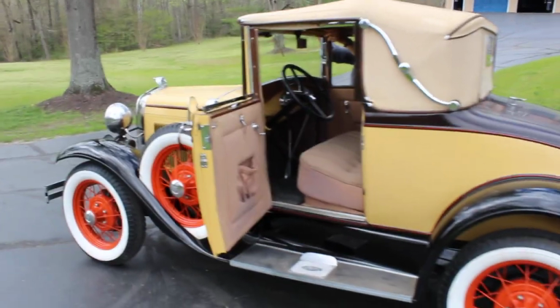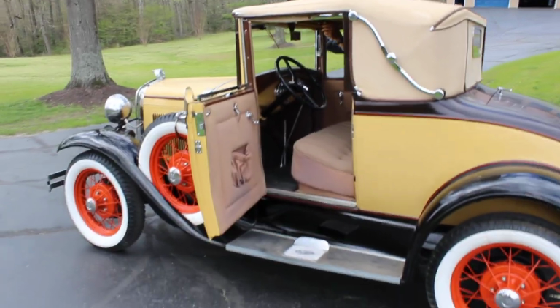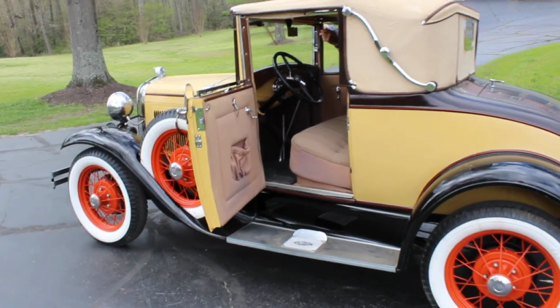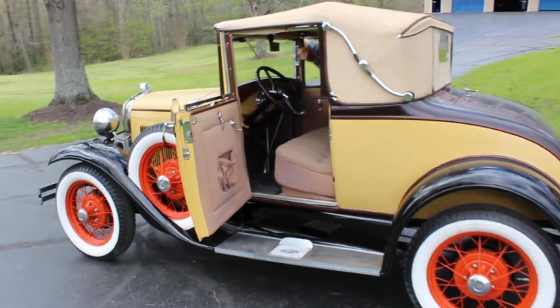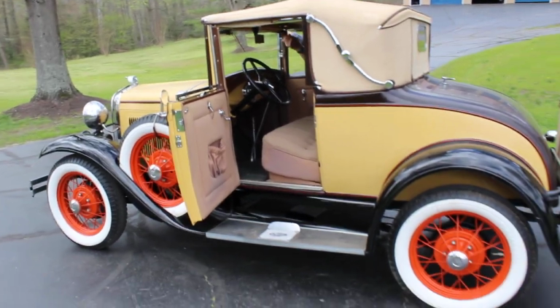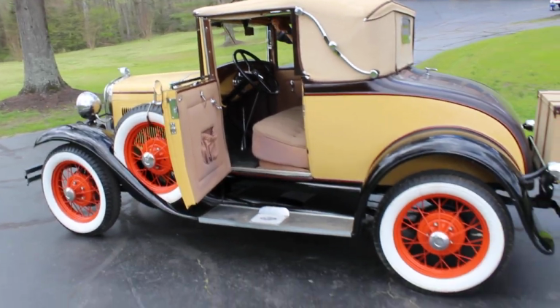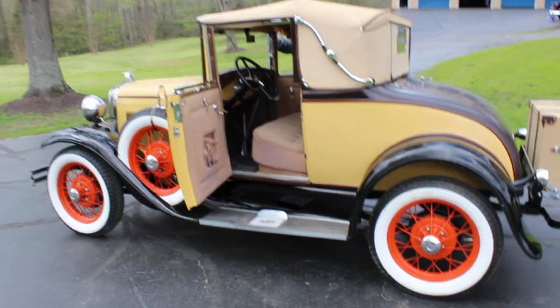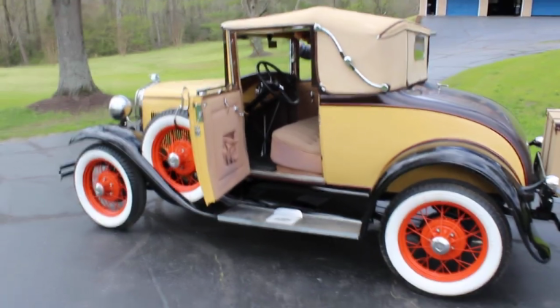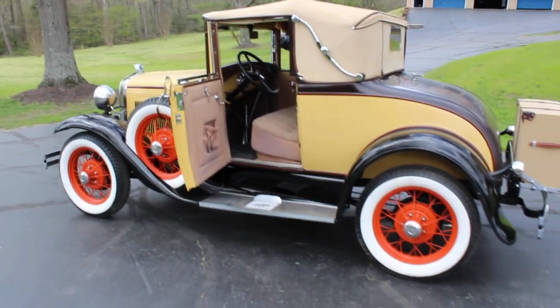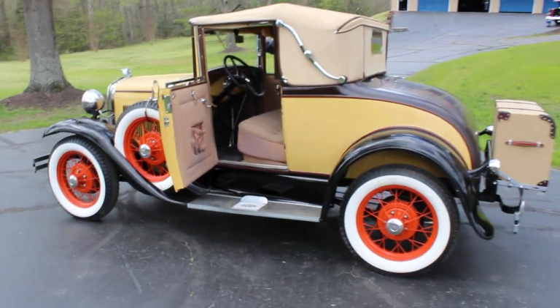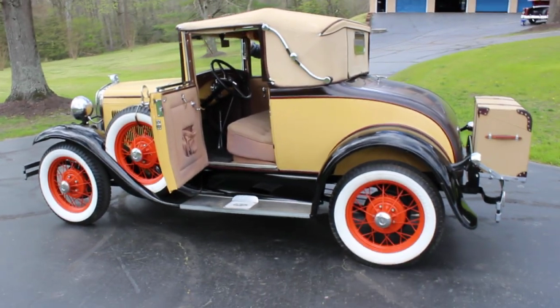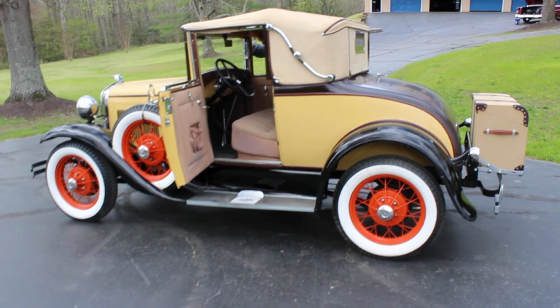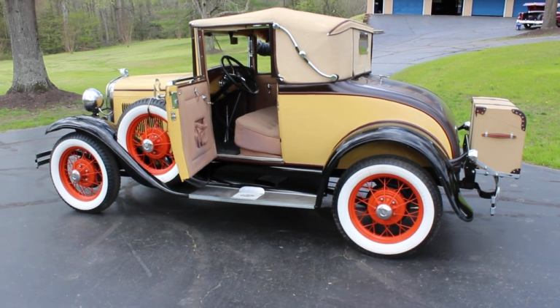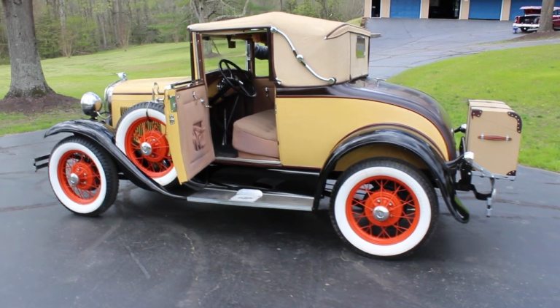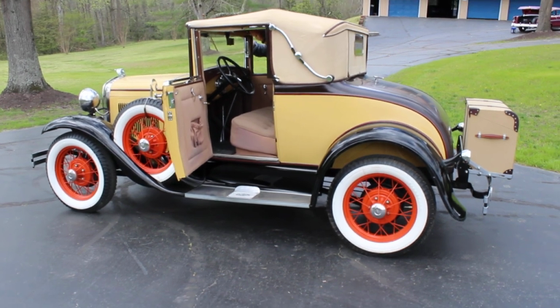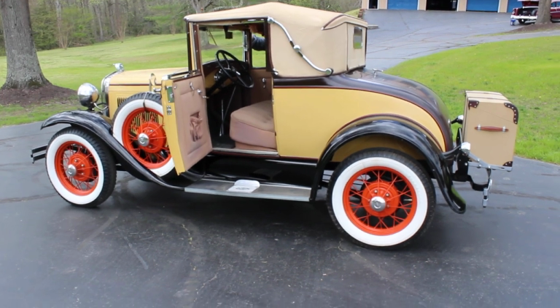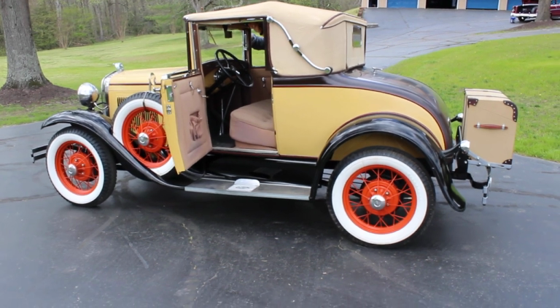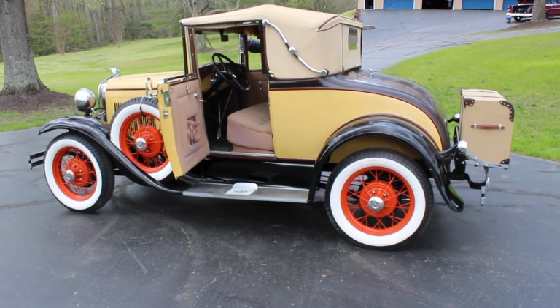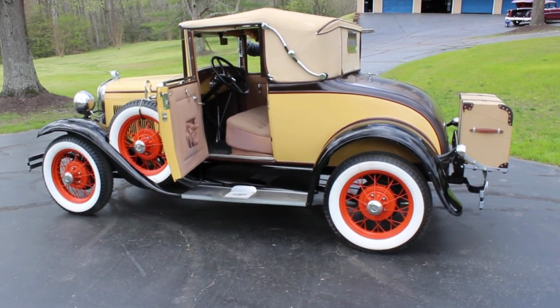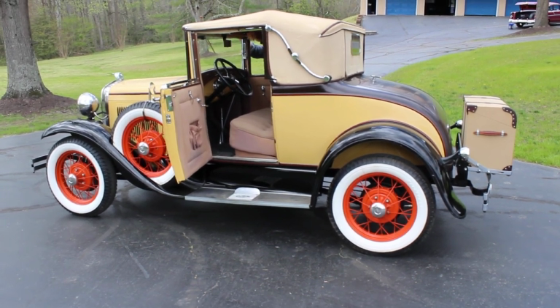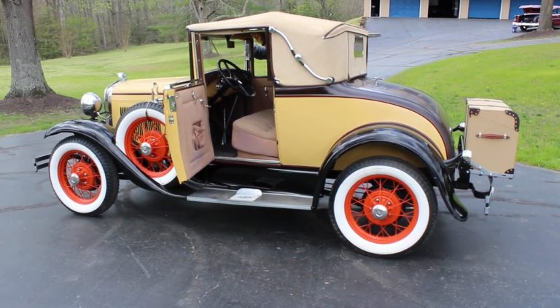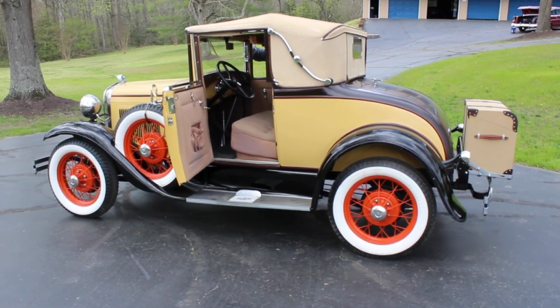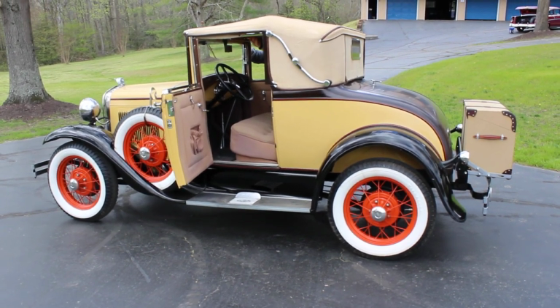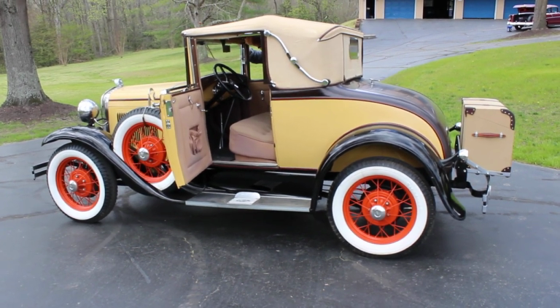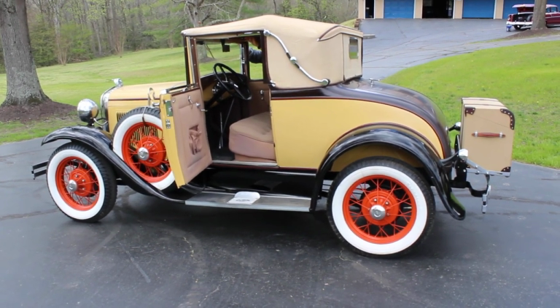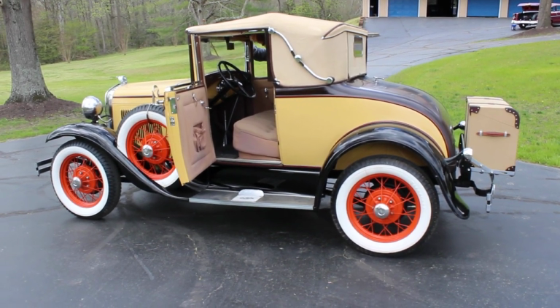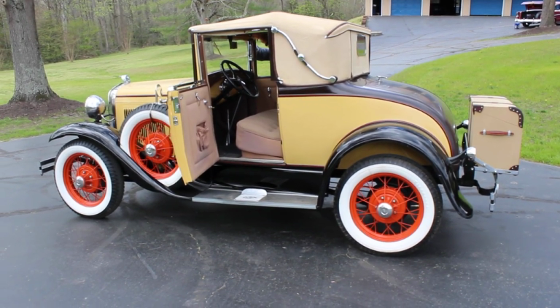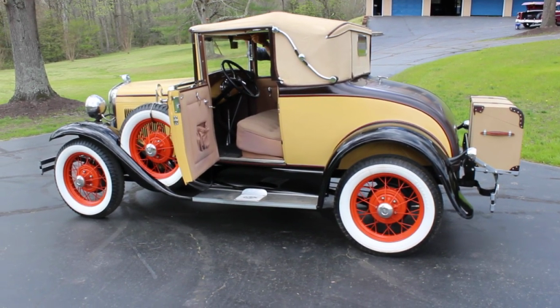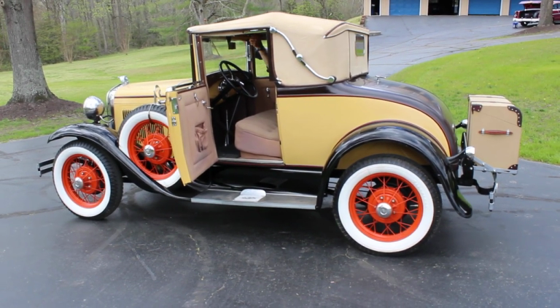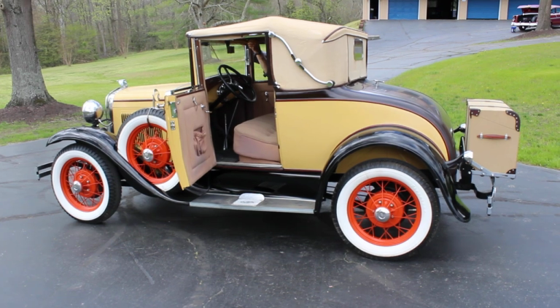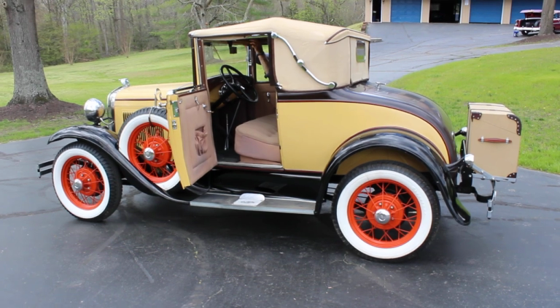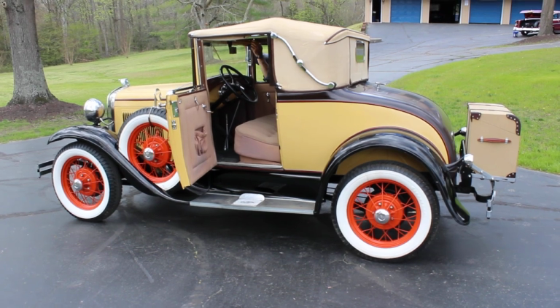1930 Model A Ford coupe convertible. Beautiful car. Thank you so much for looking.